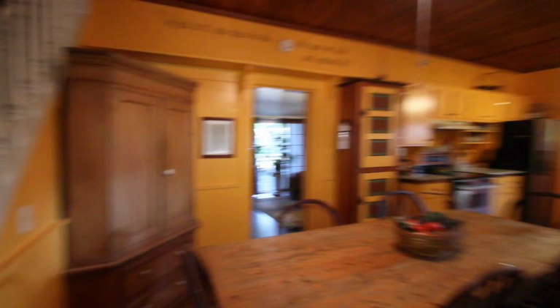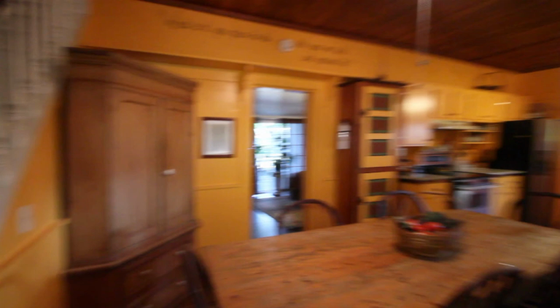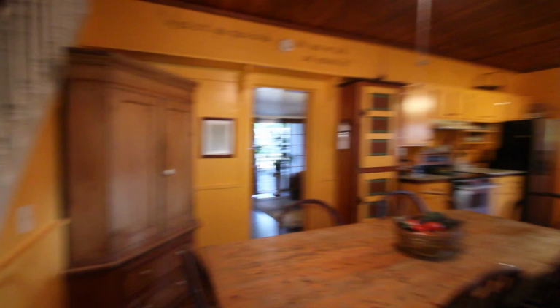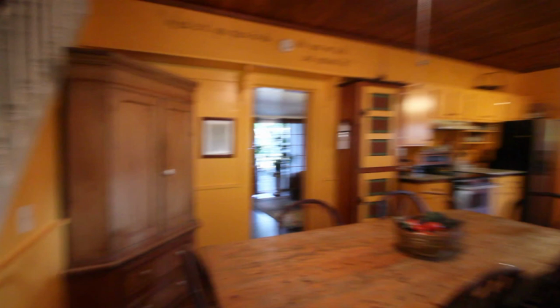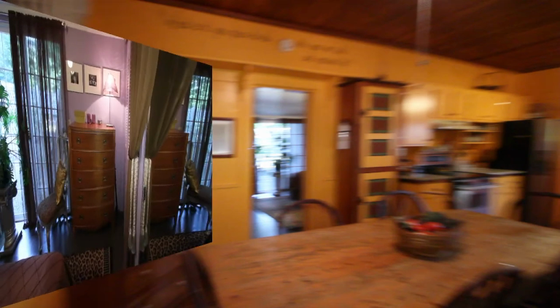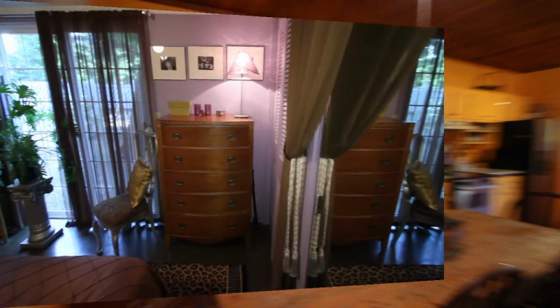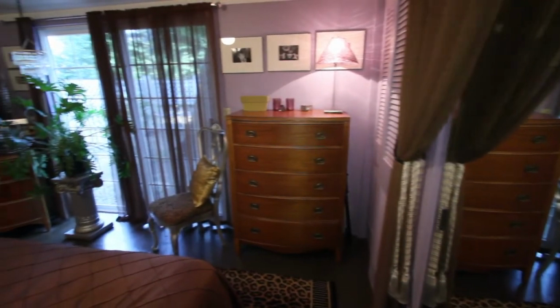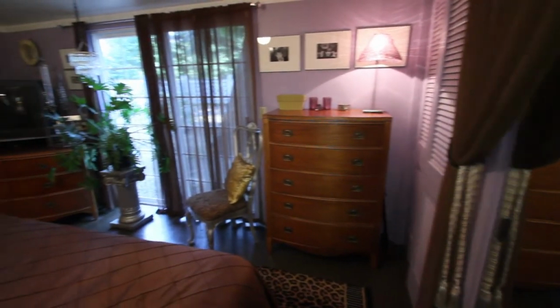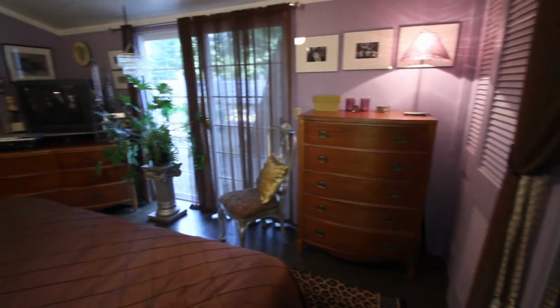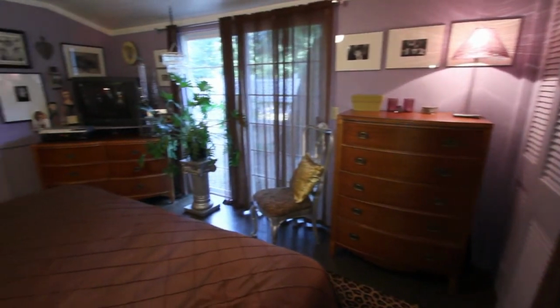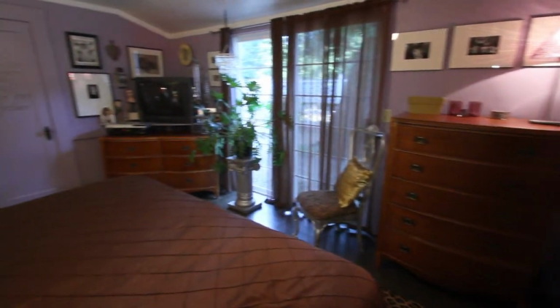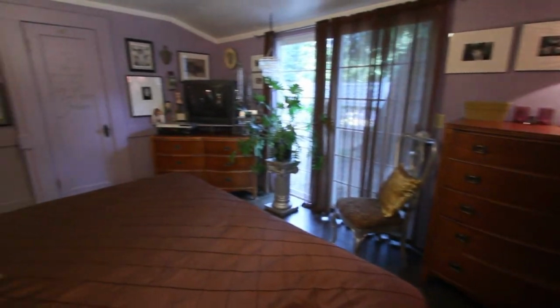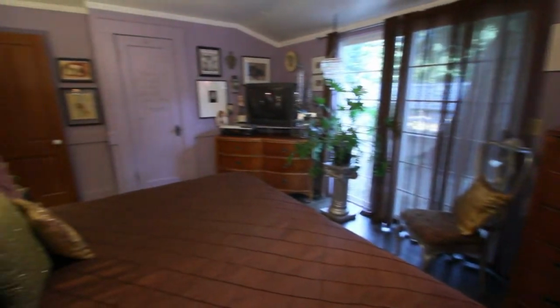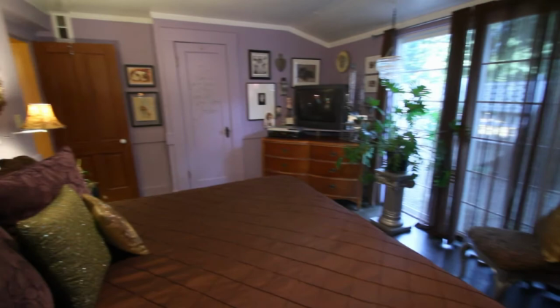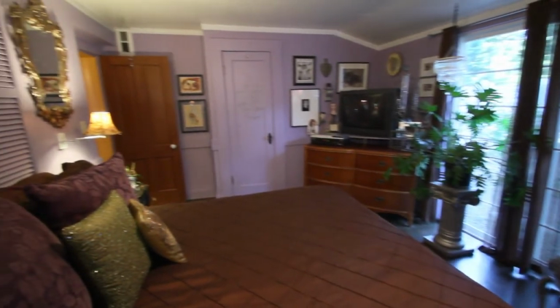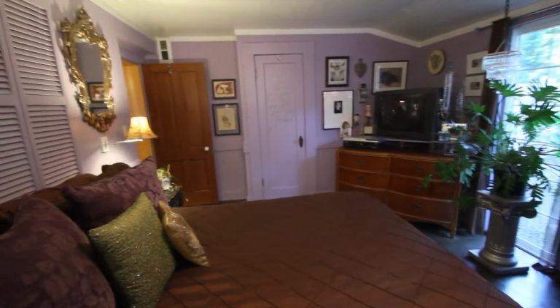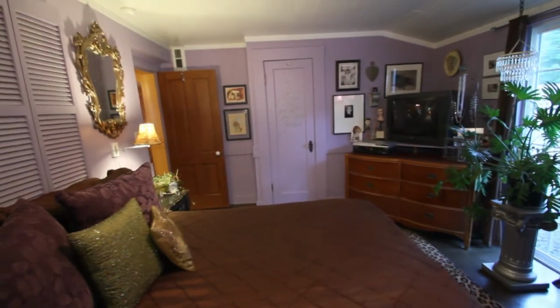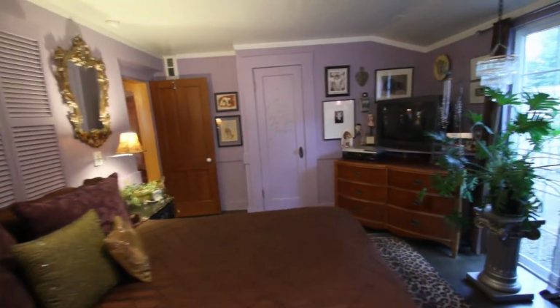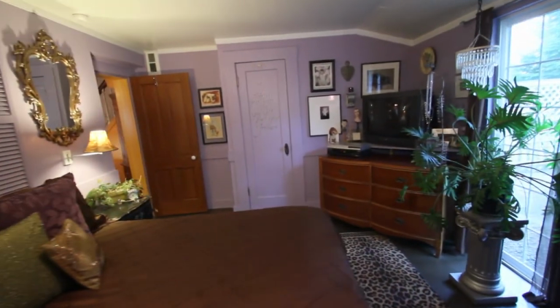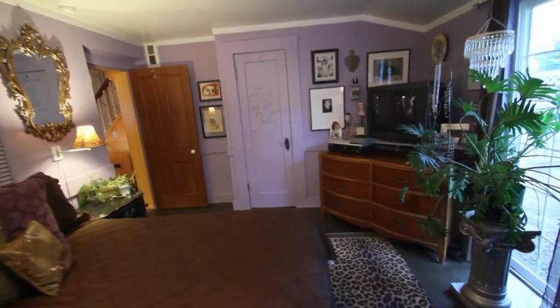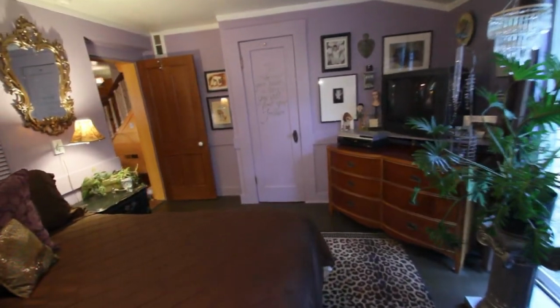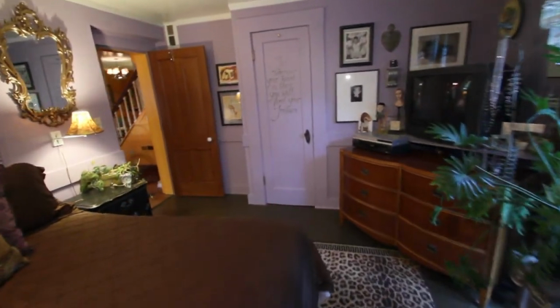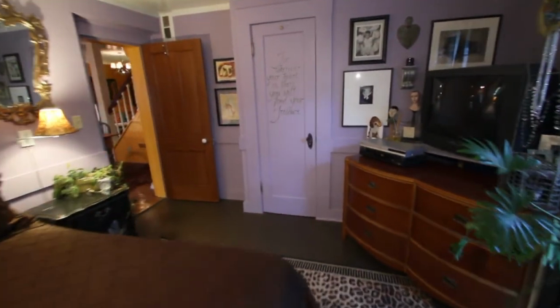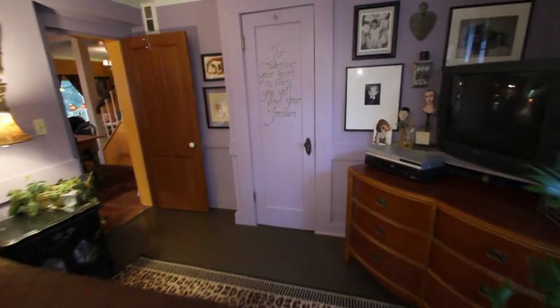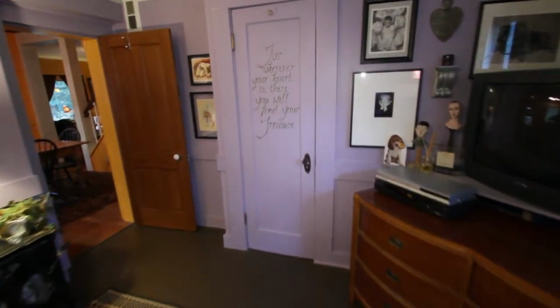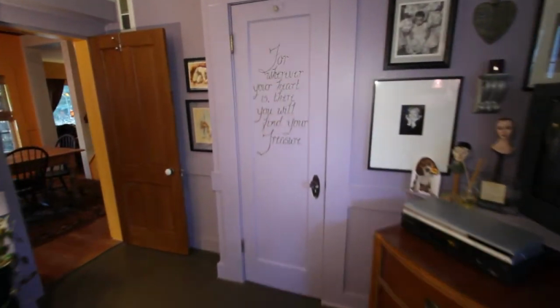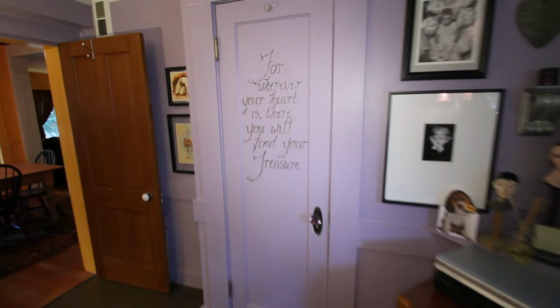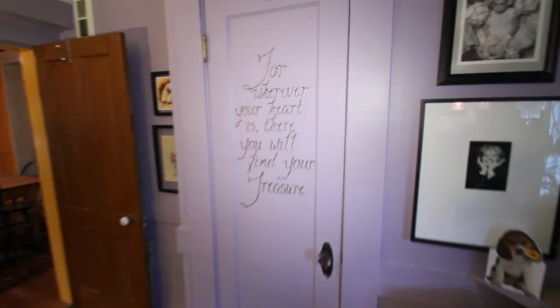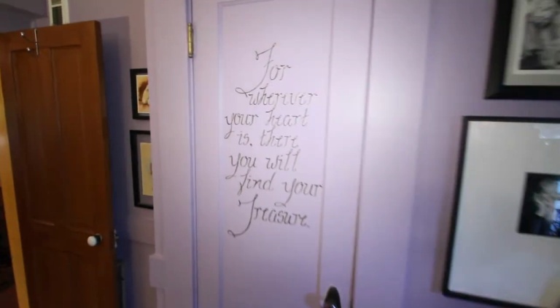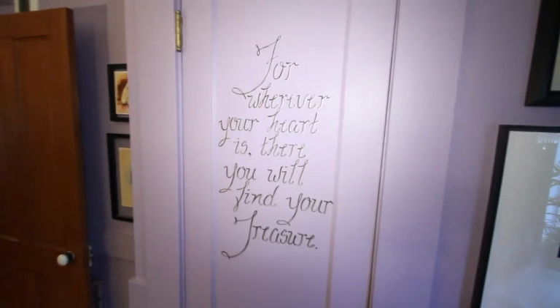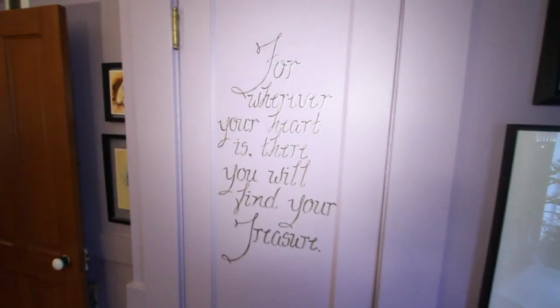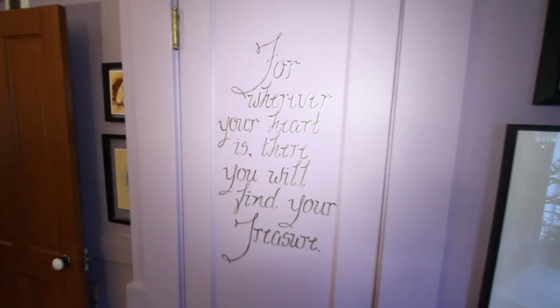We're back downstairs and now let's go see the master bedroom on the main floor. This is a wonderful room that also has a courtyard off of it. It's very conveniently located on the first floor for easy living.